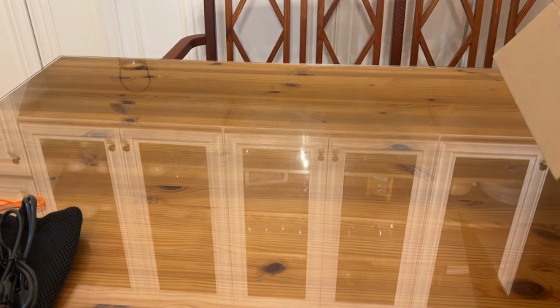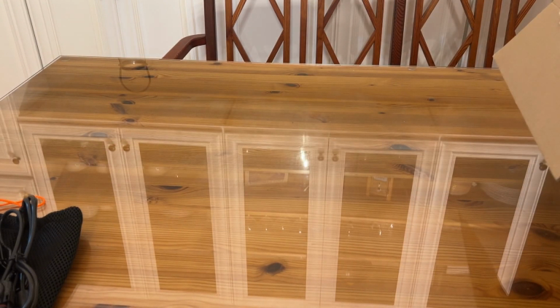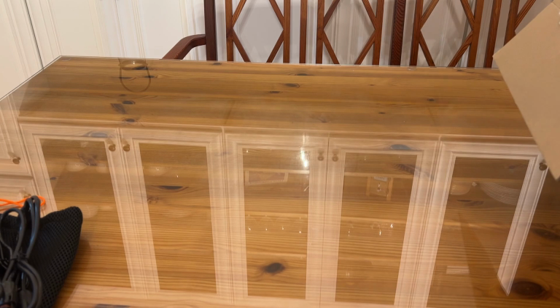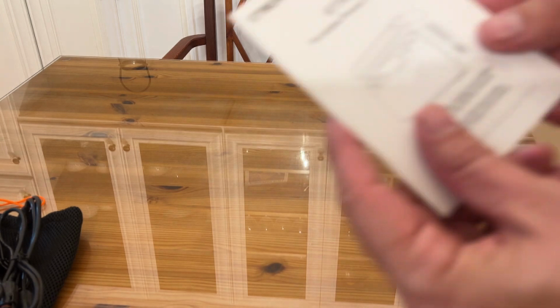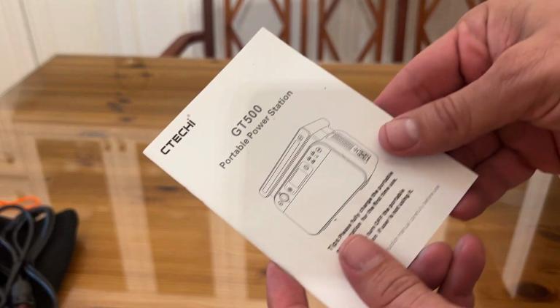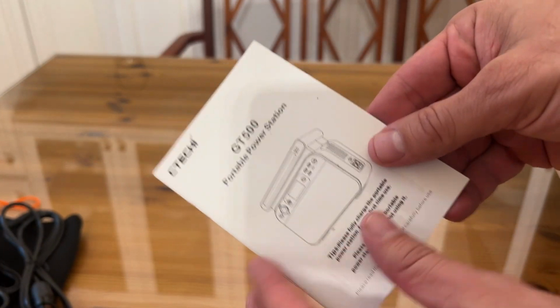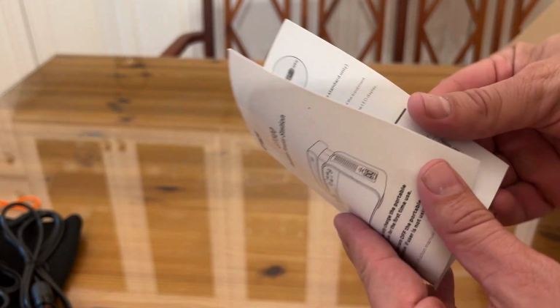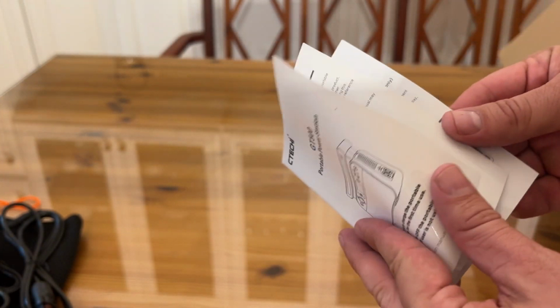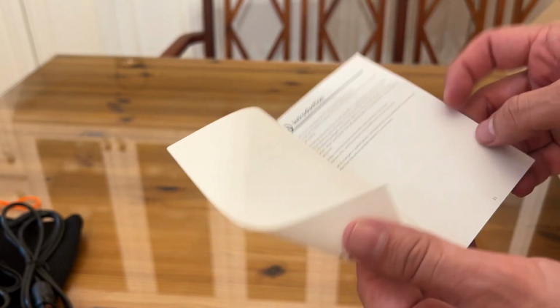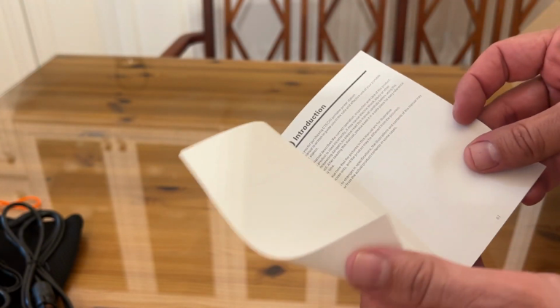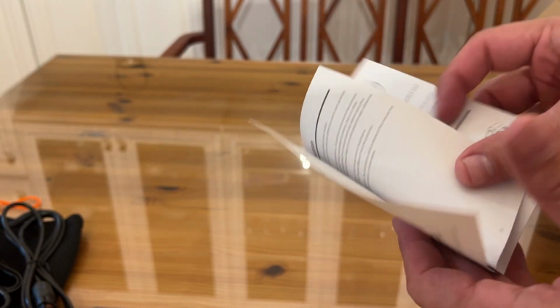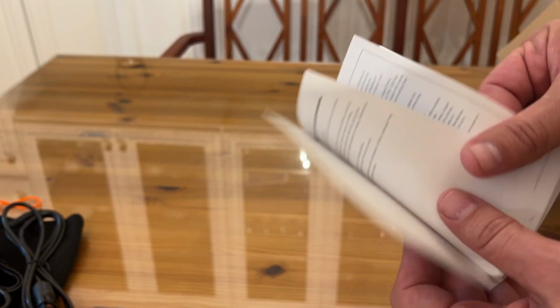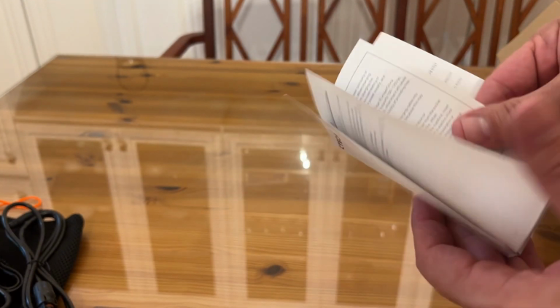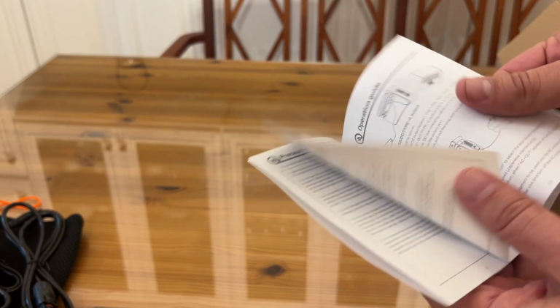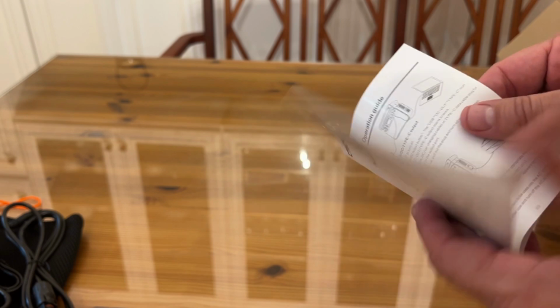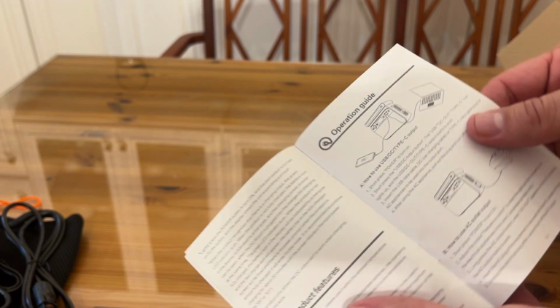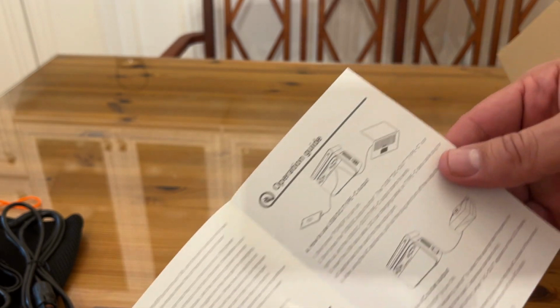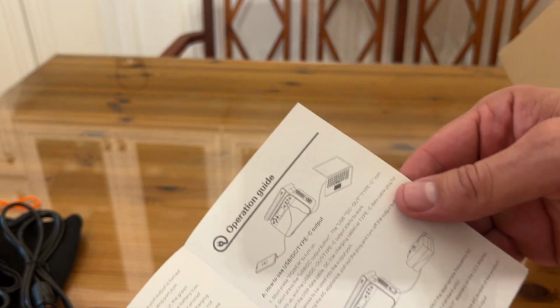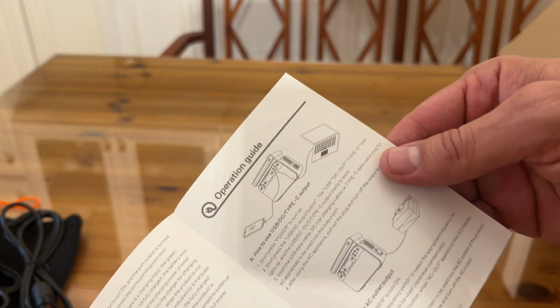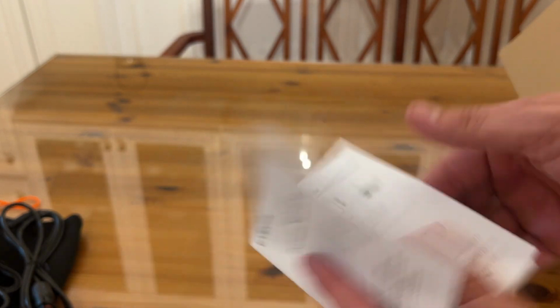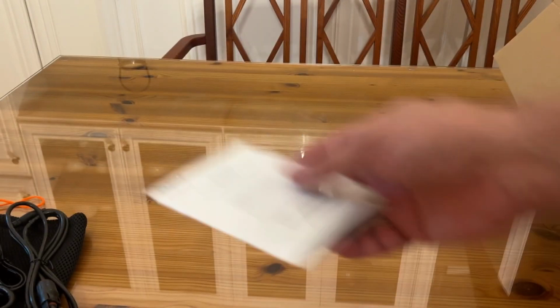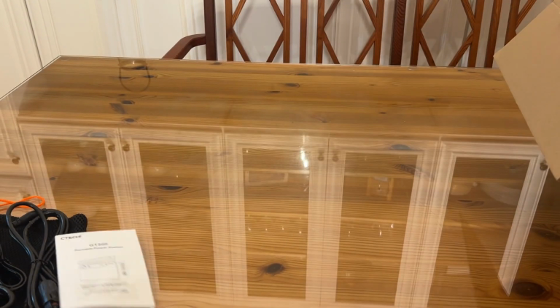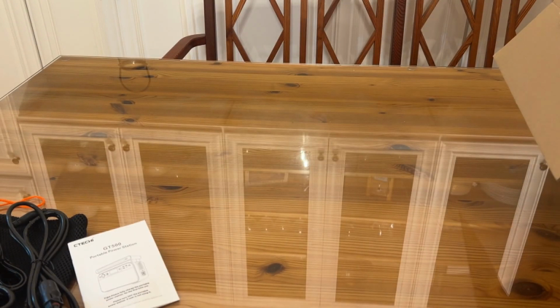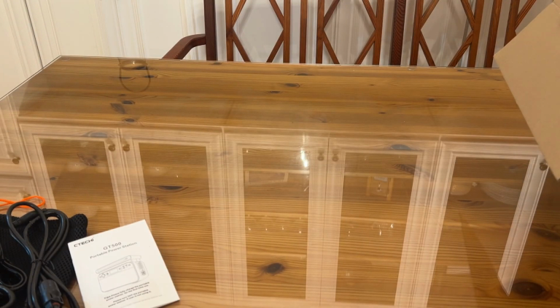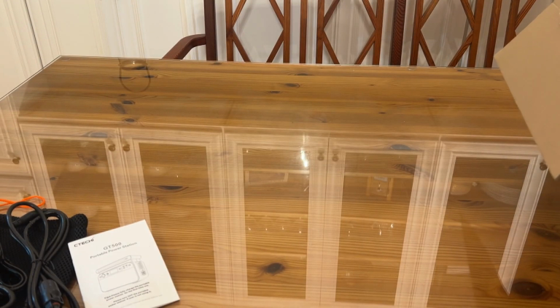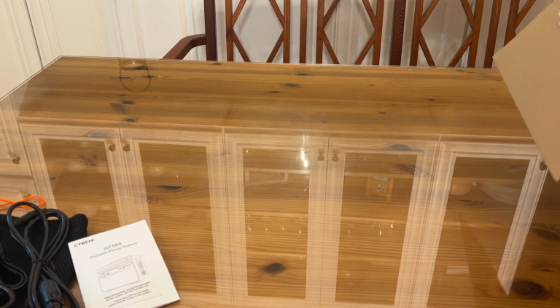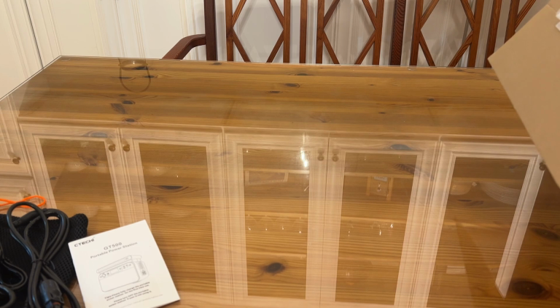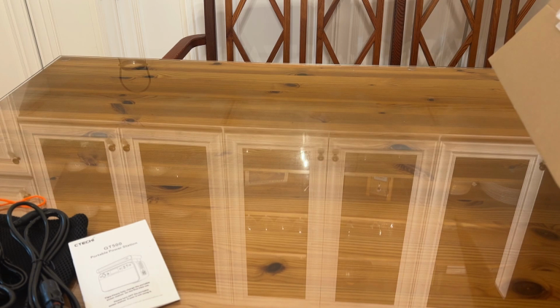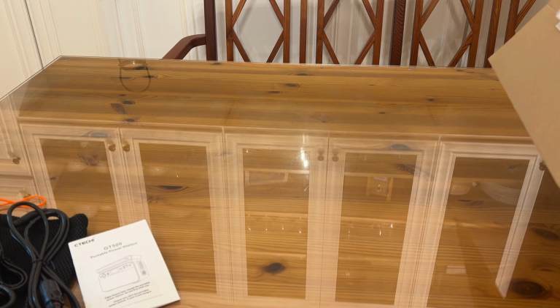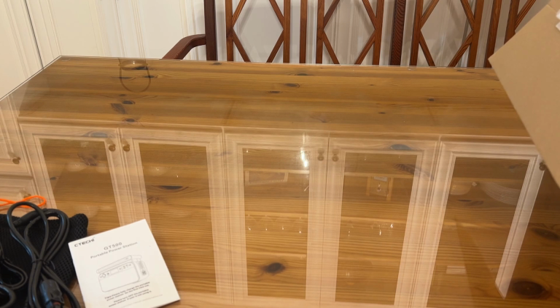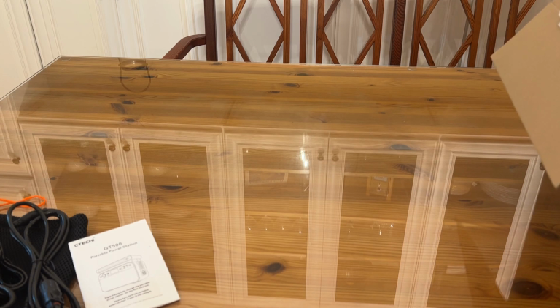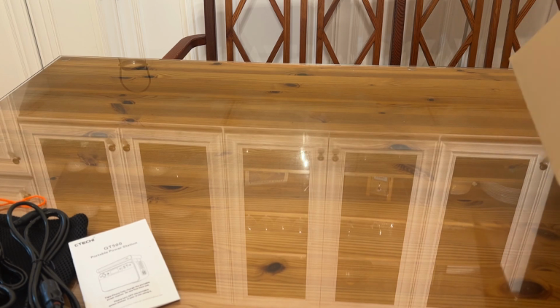It comes with English instructions, and I like that this company has clear diagrams written by an English speaker.